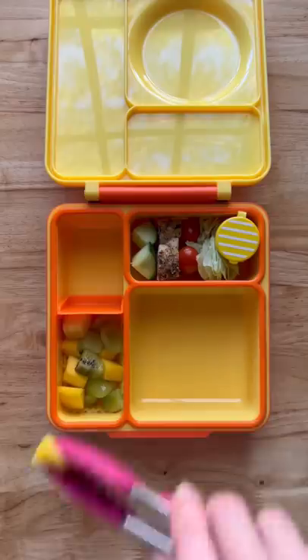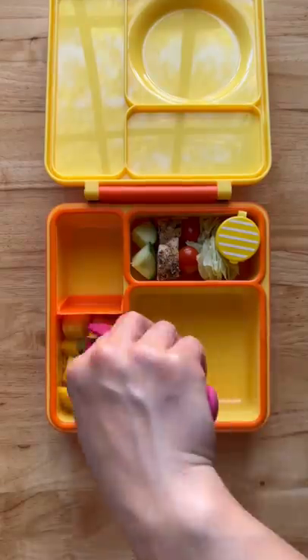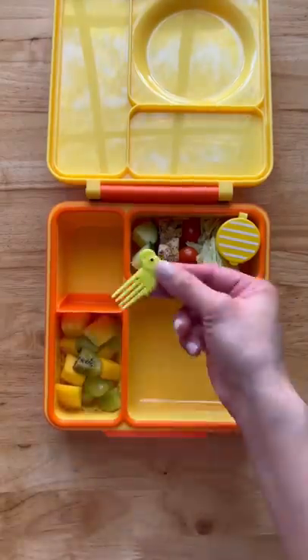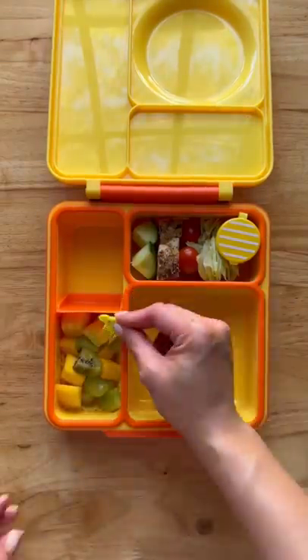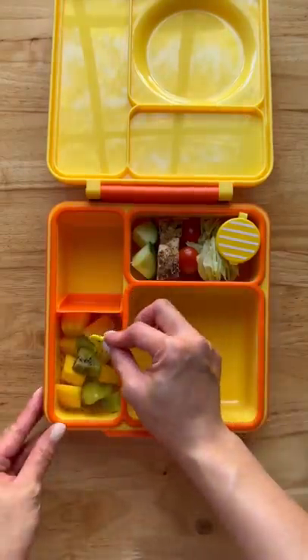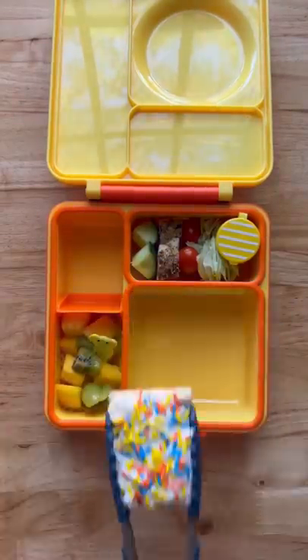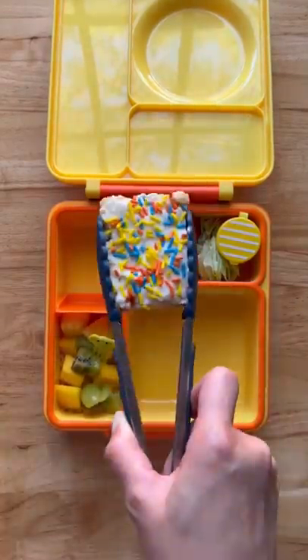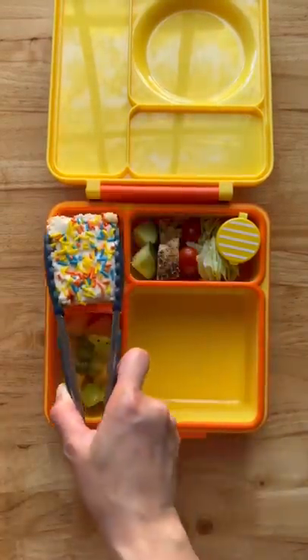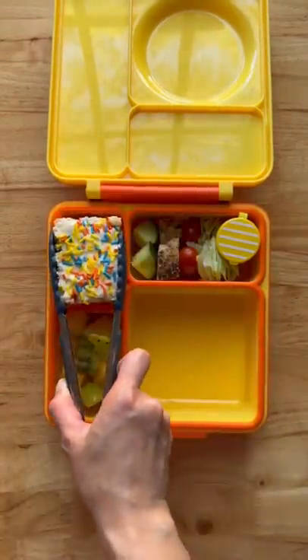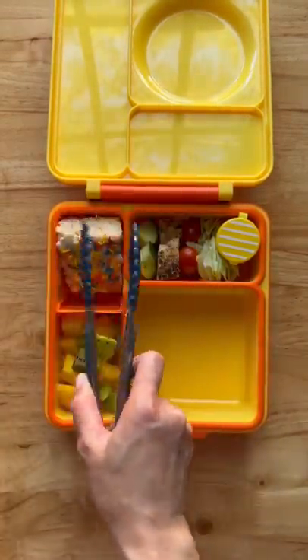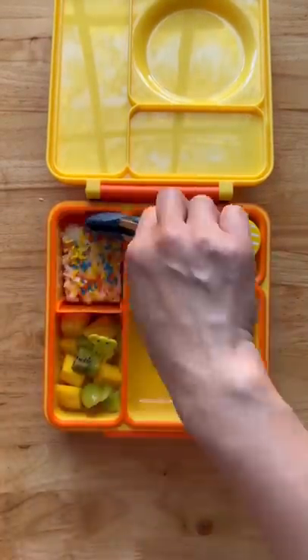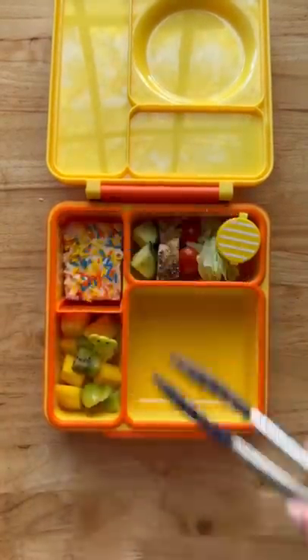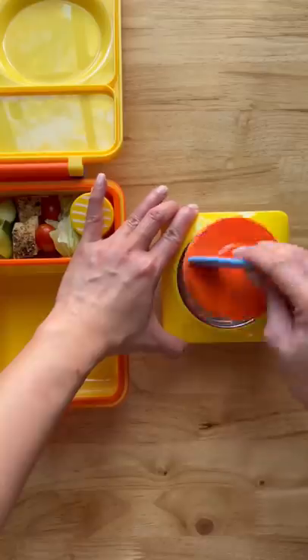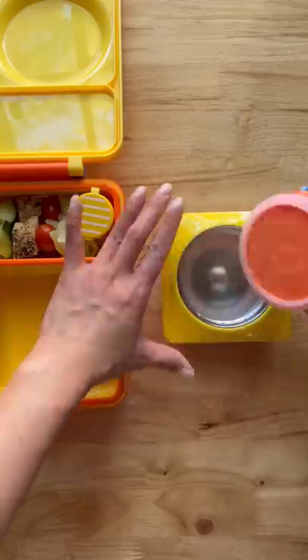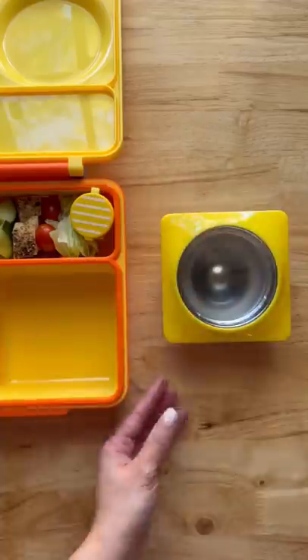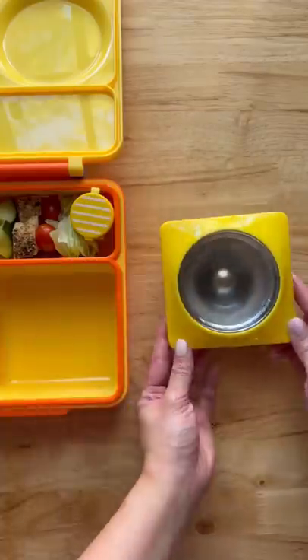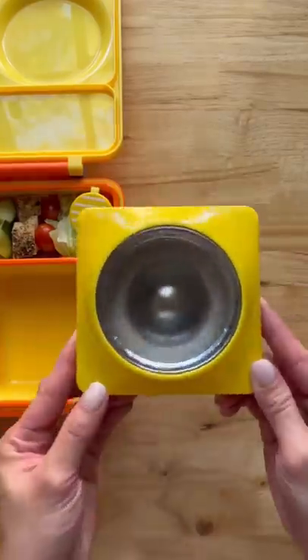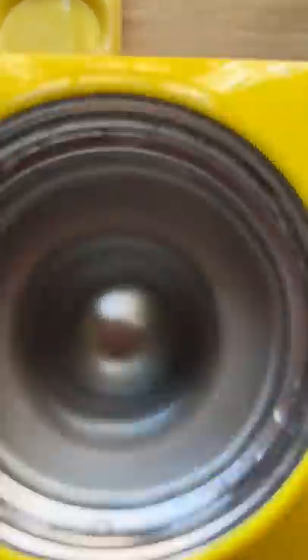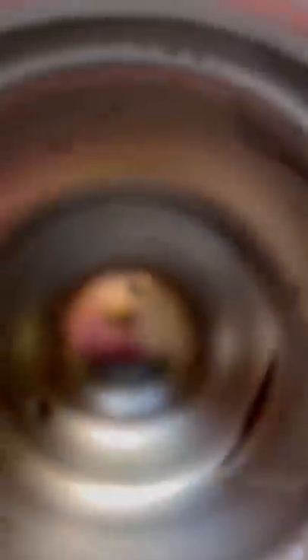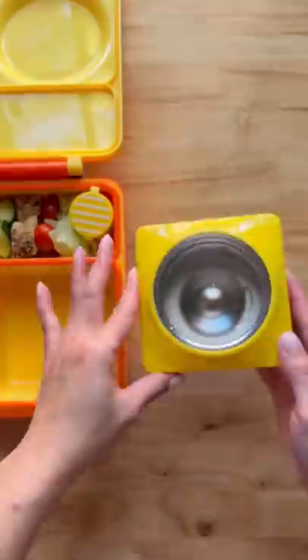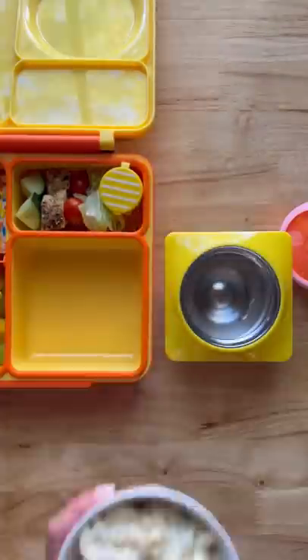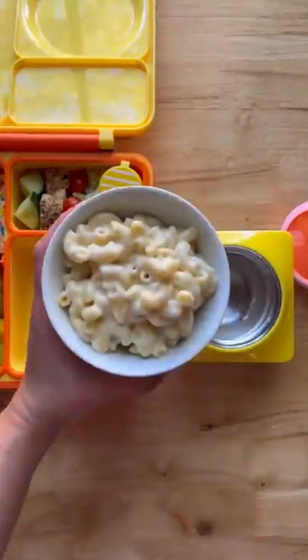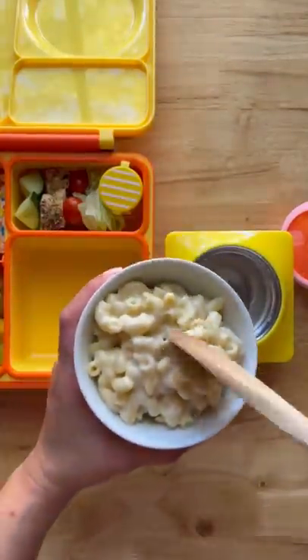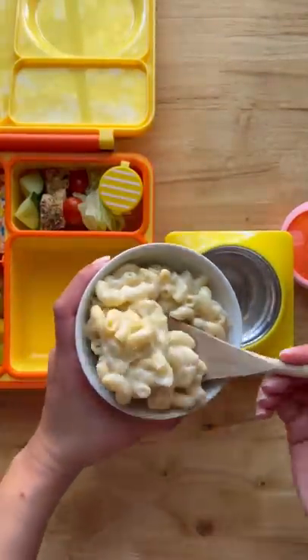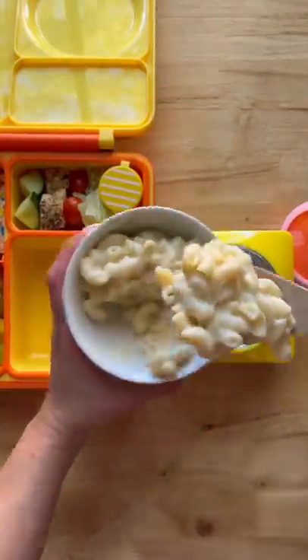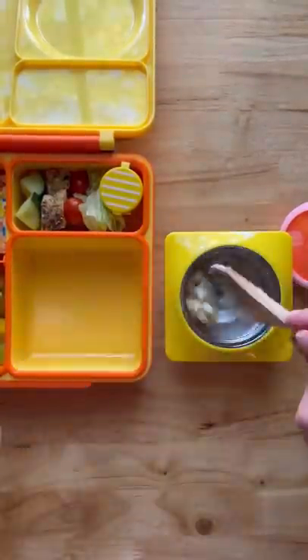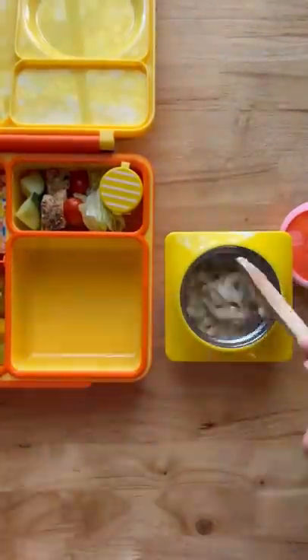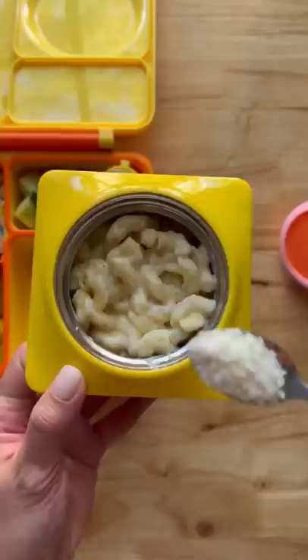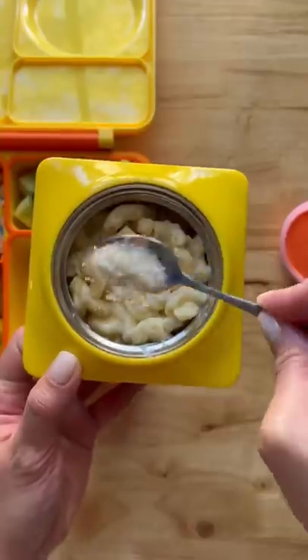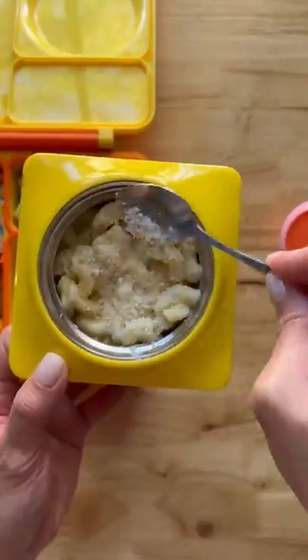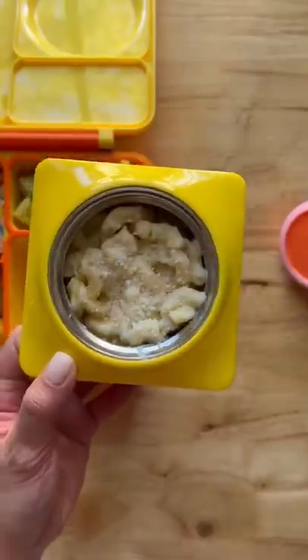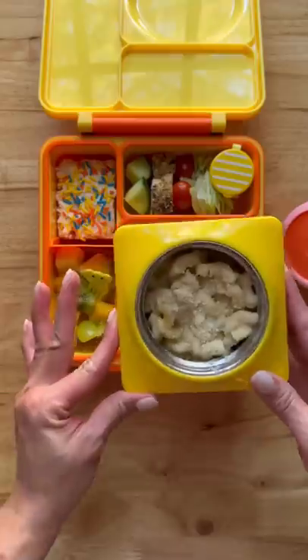I'm also going to add a little pick in there. Here we also have rice crispy treats with sprinkles. And now we're just going to dump the water. I am adding skillet white cheddar mac and cheese with some extra parmesan on top, of course.